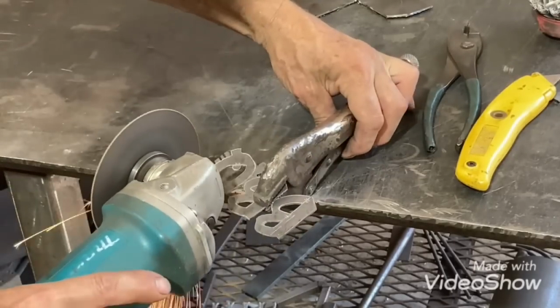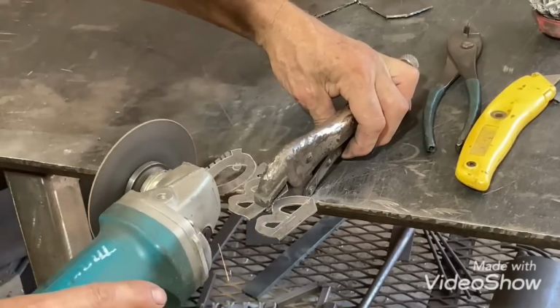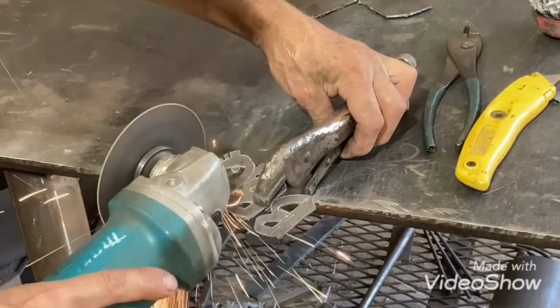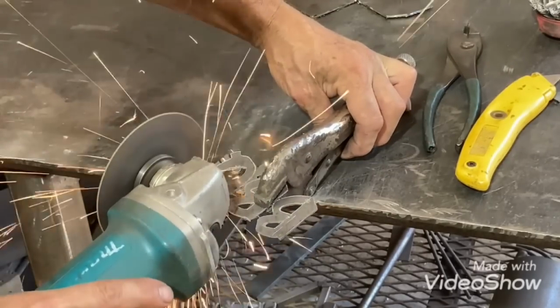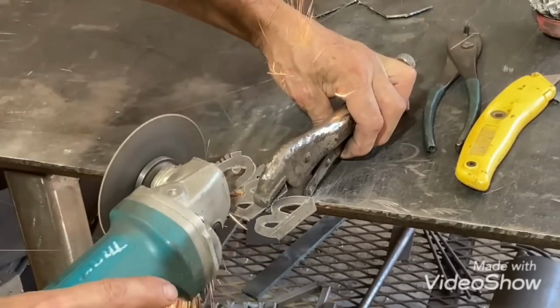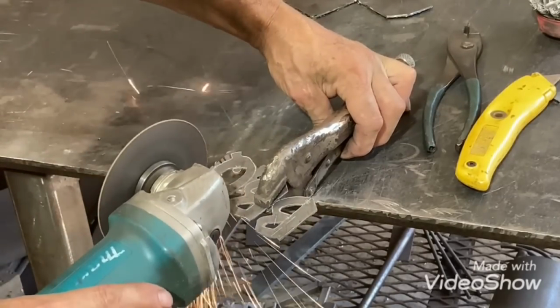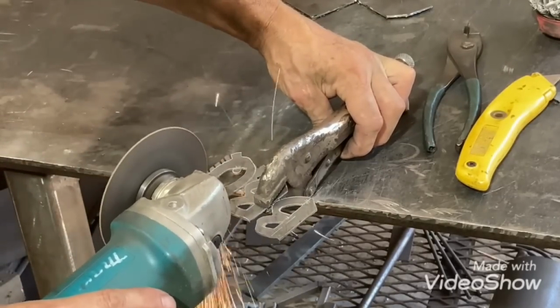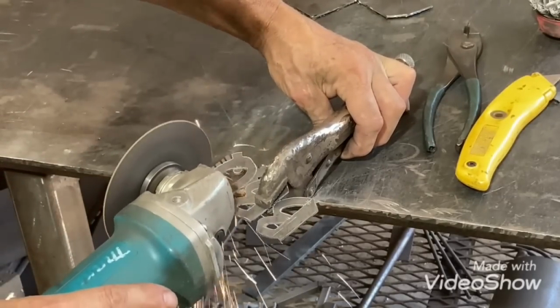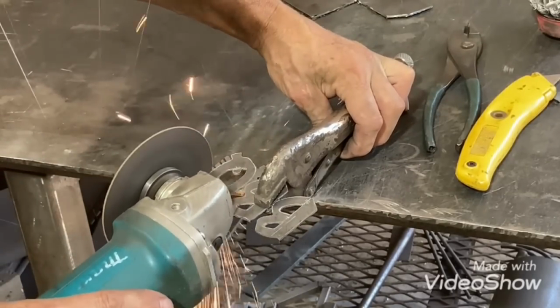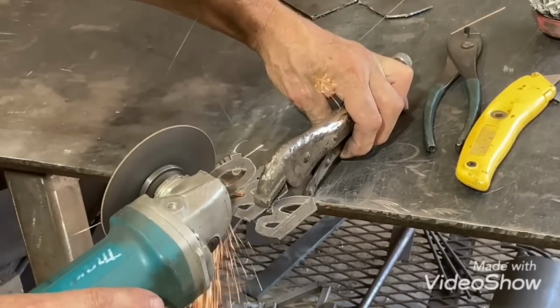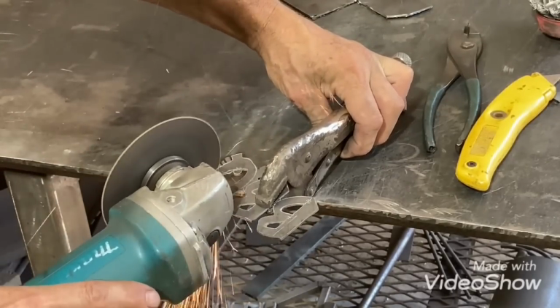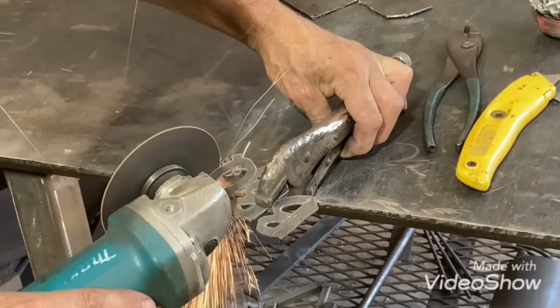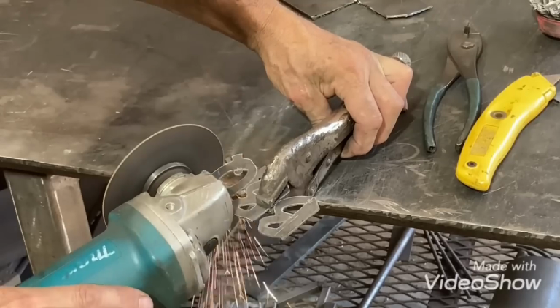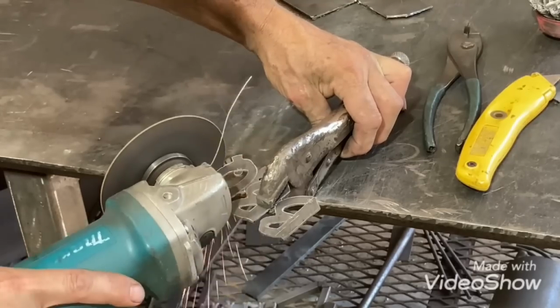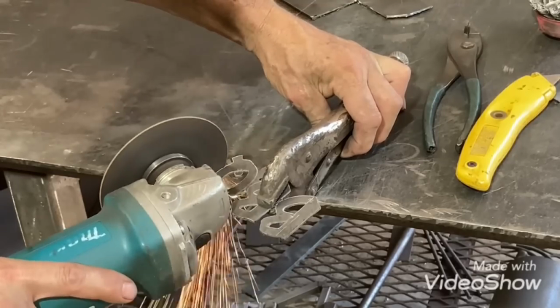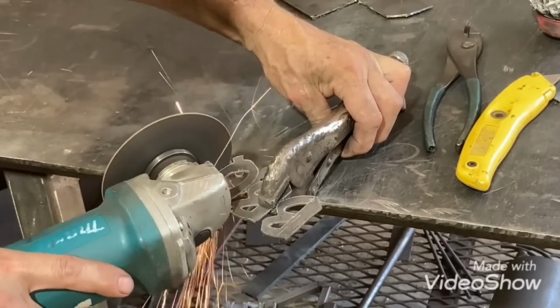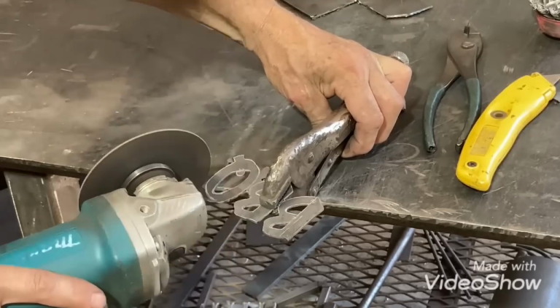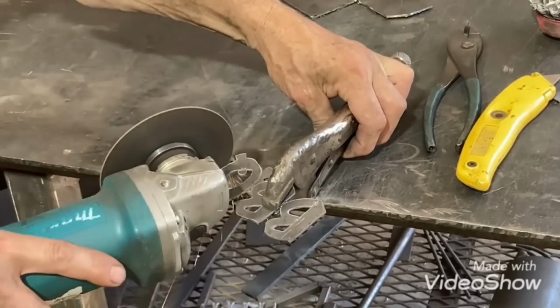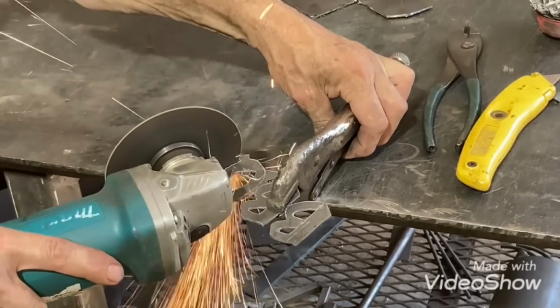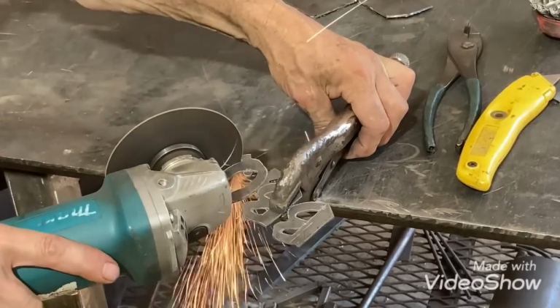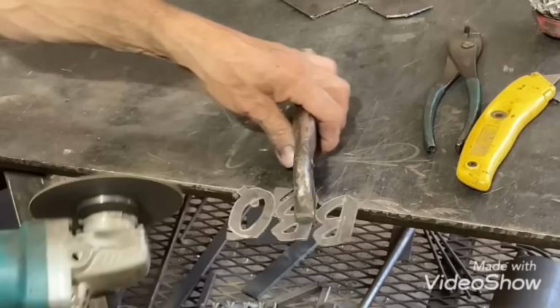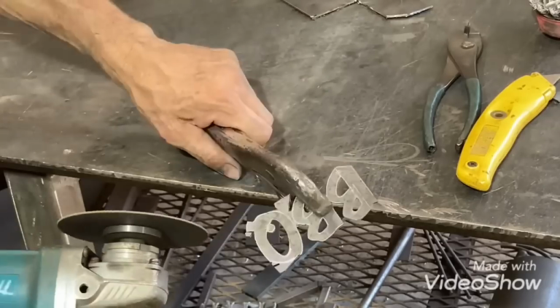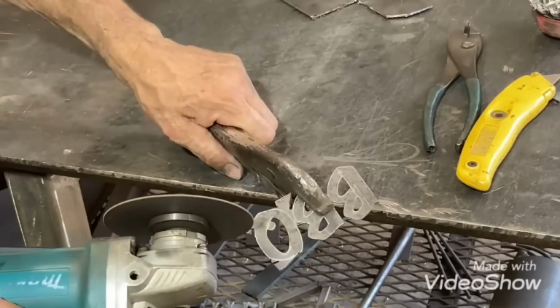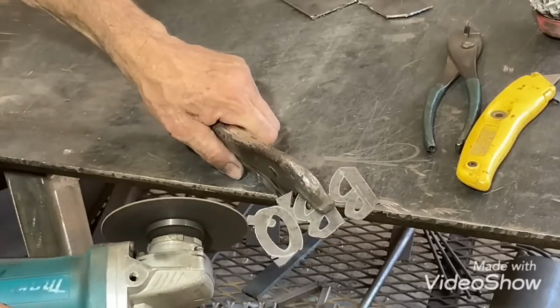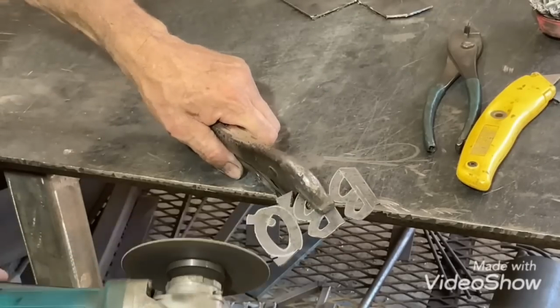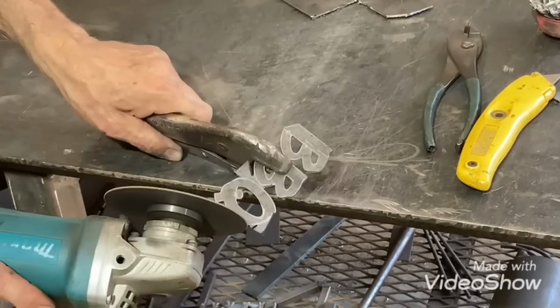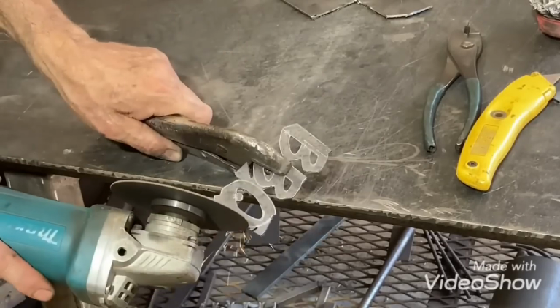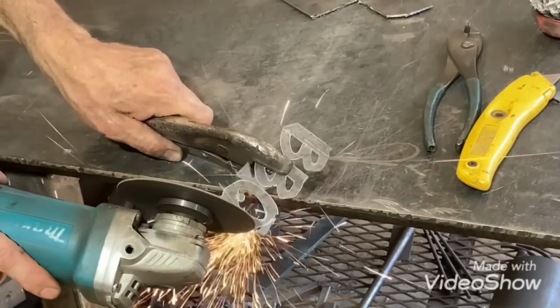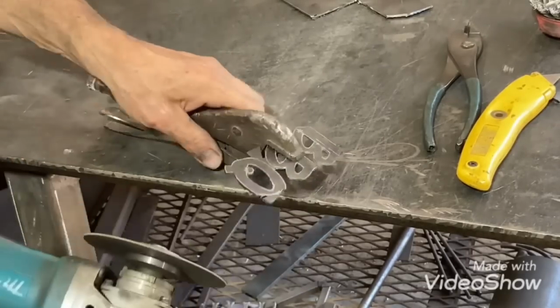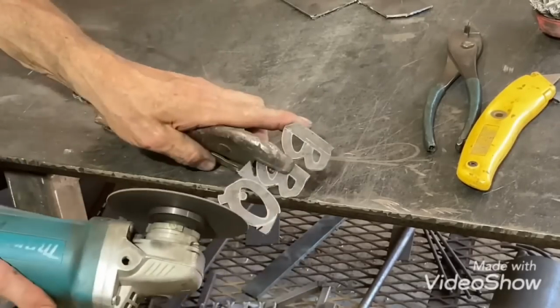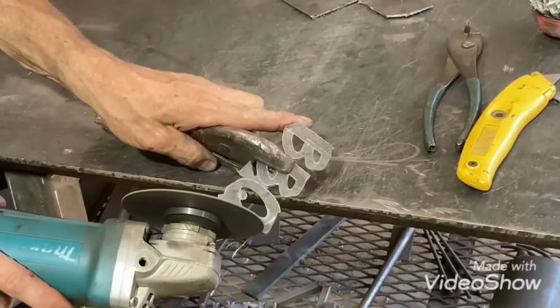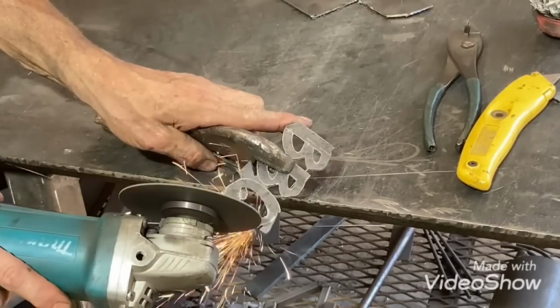You have to be careful doing that with that cutting blade because you're getting into some awkward positions and you've got to make sure that blade doesn't get where it might want to jump out at your hand or something like that.